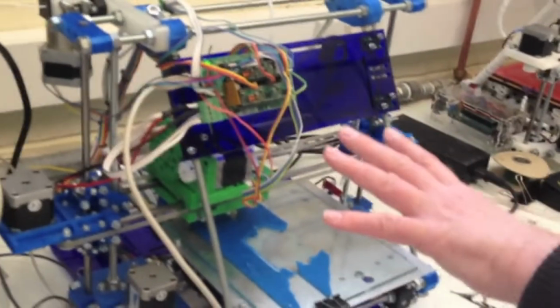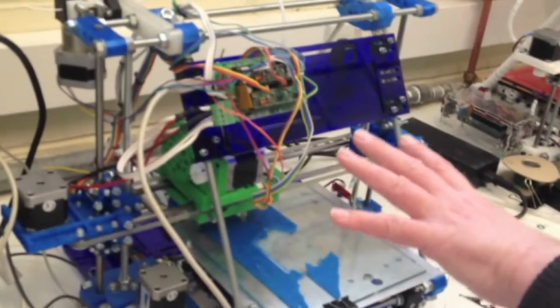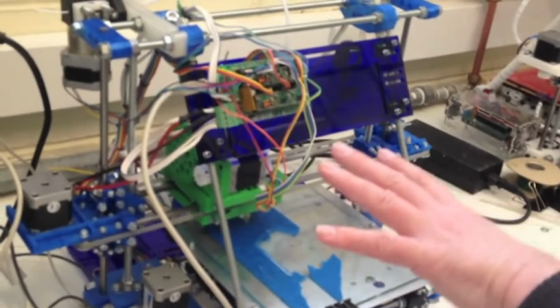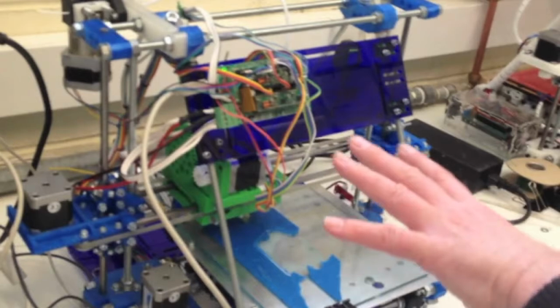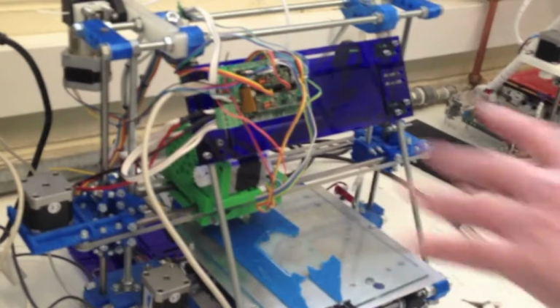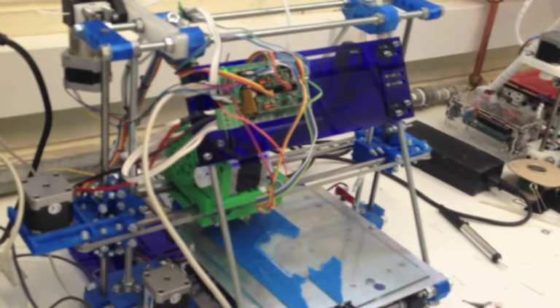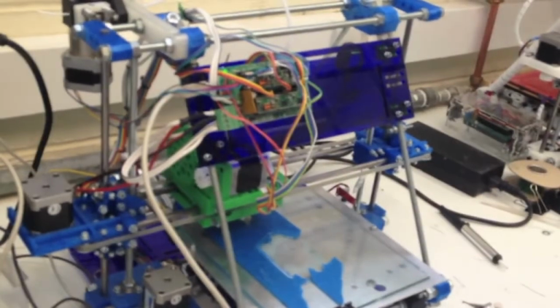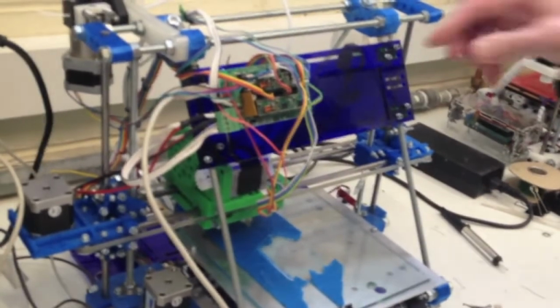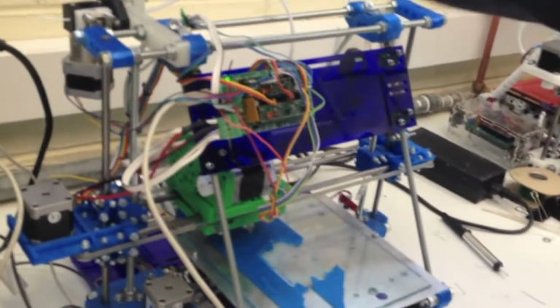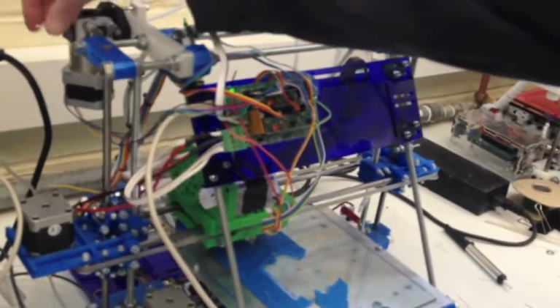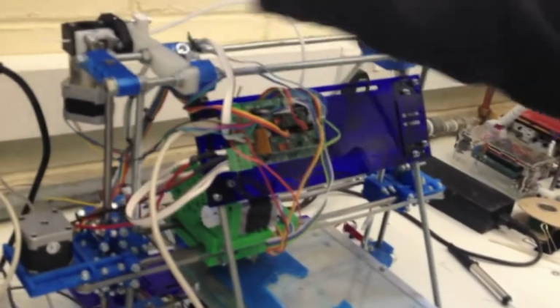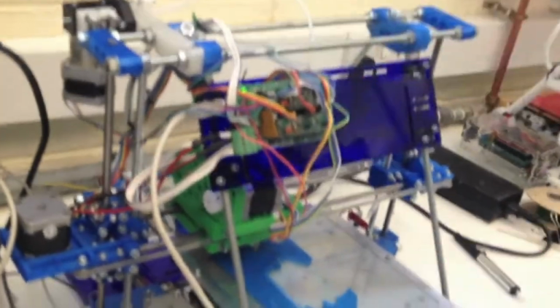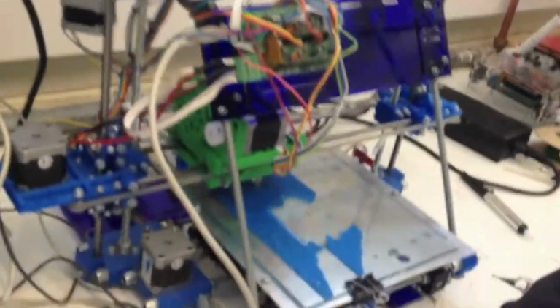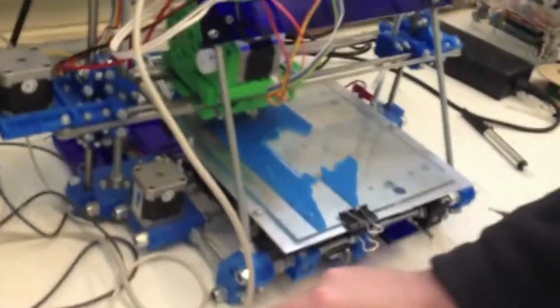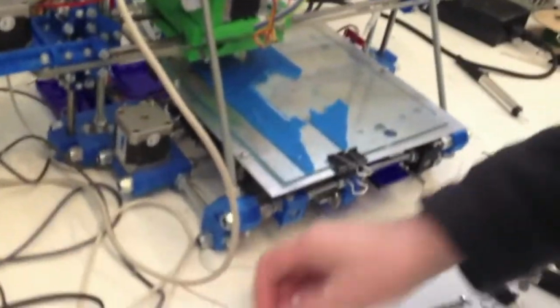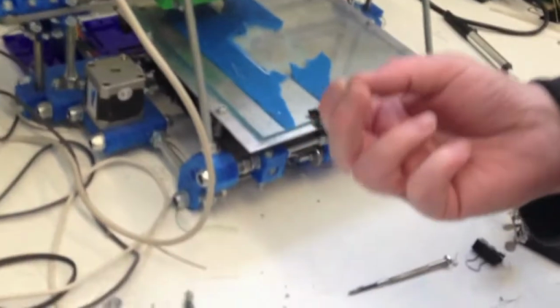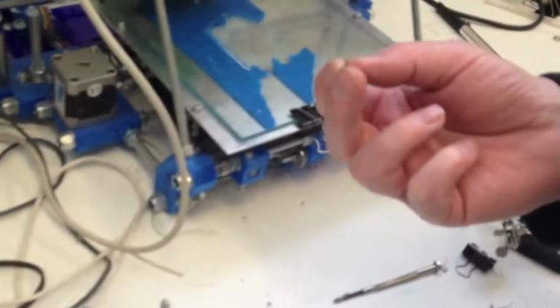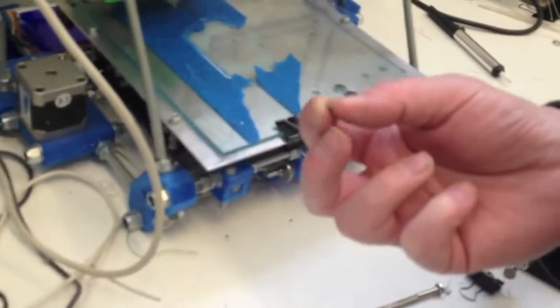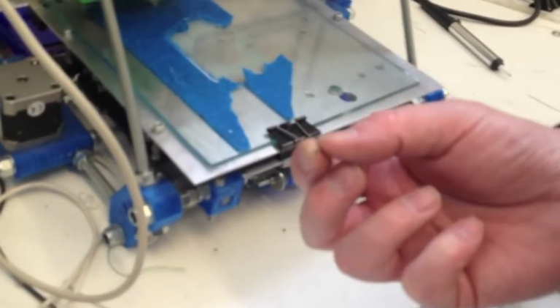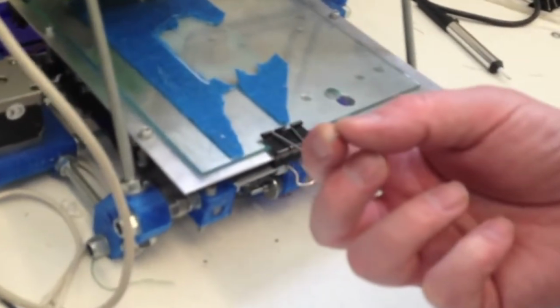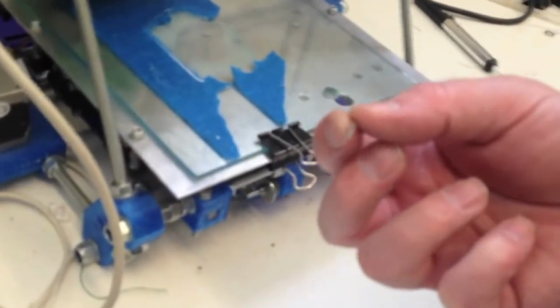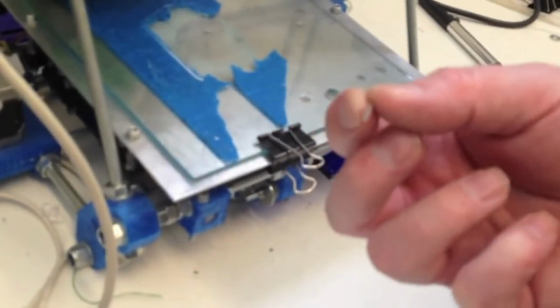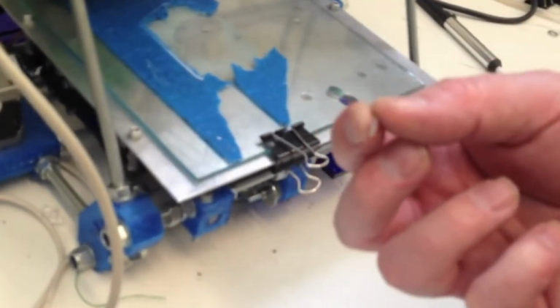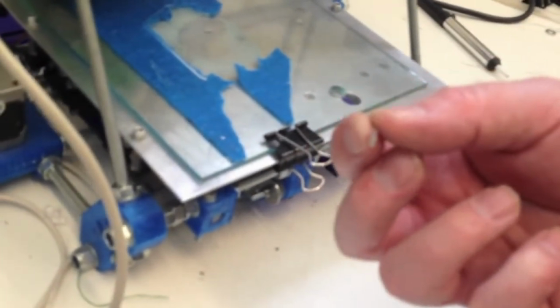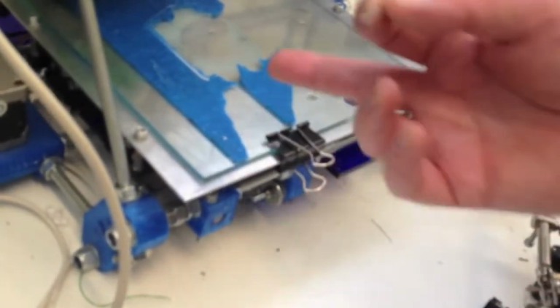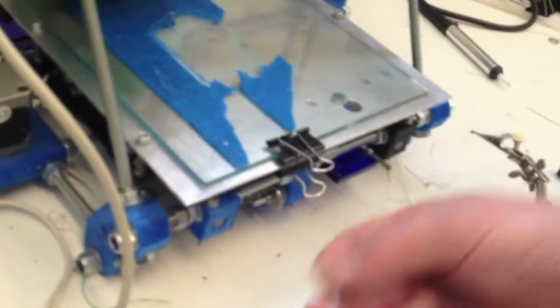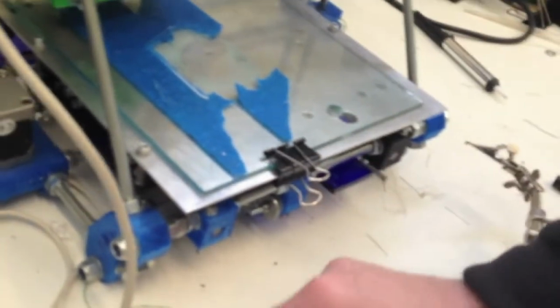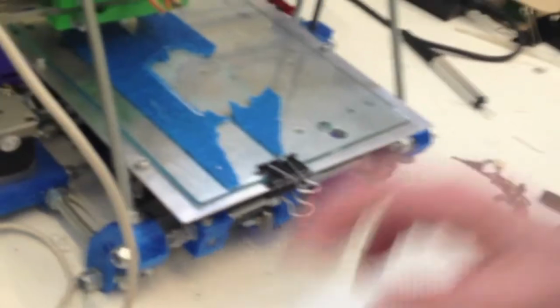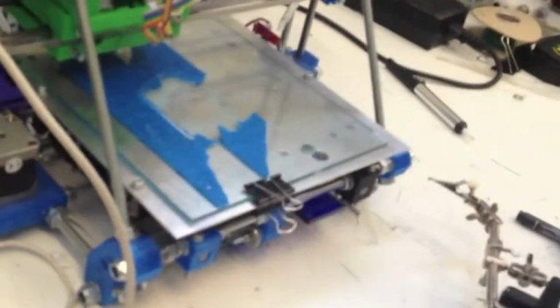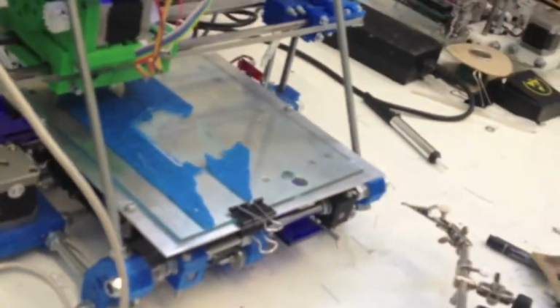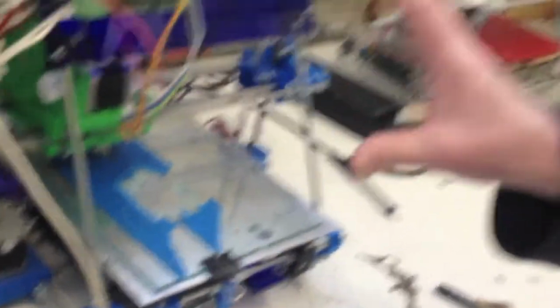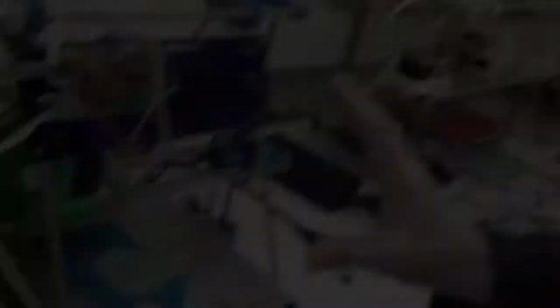This is an experimental machine, and it's also, in addition to working with plastic, working with metals as well, so we can print both plastic and metal at the same time in this particular one. Most RepRap machines just work with plastic.